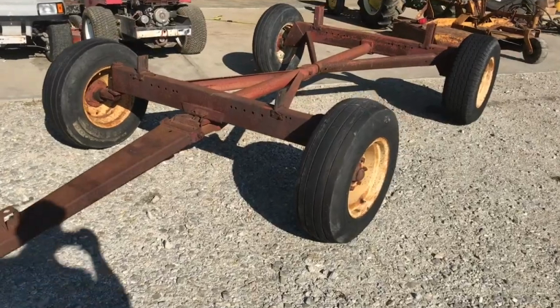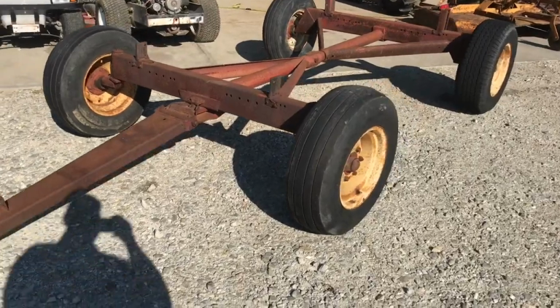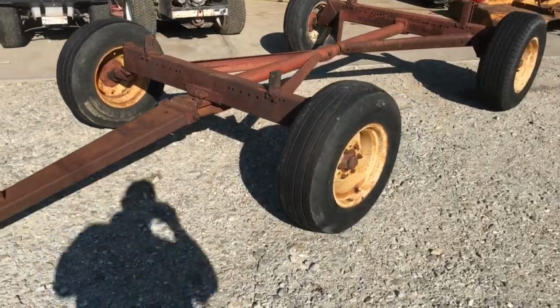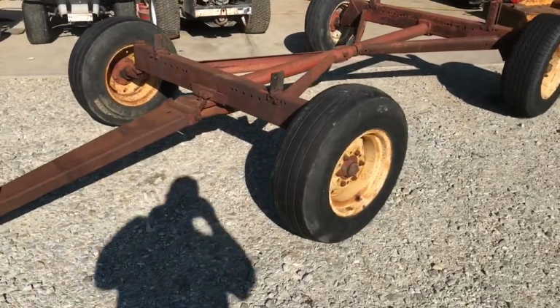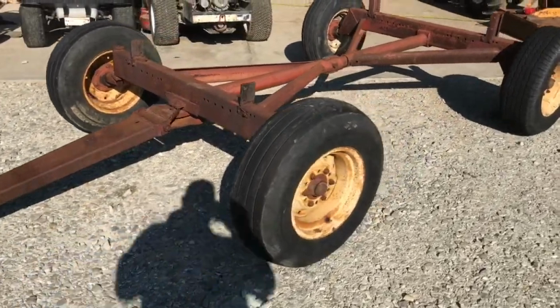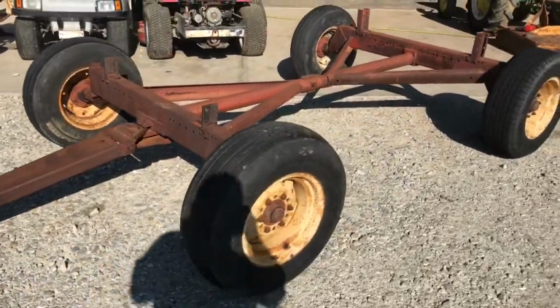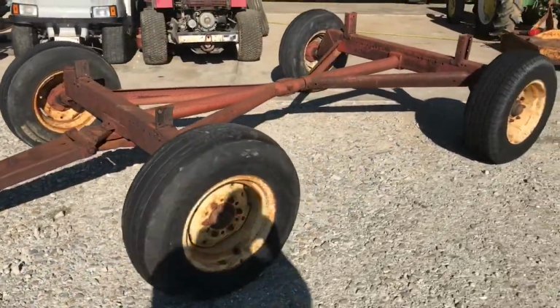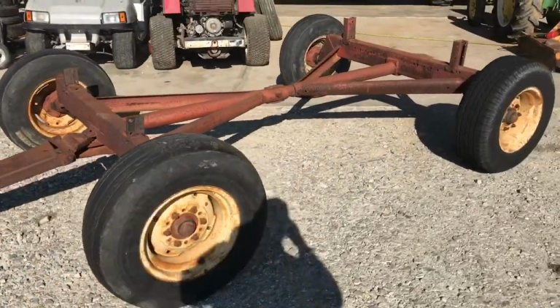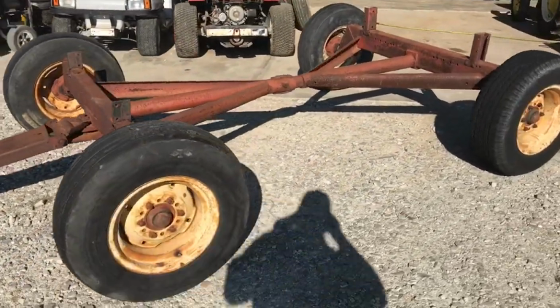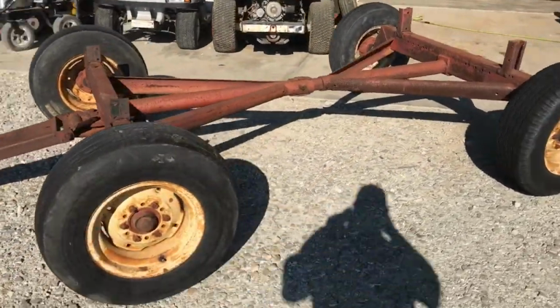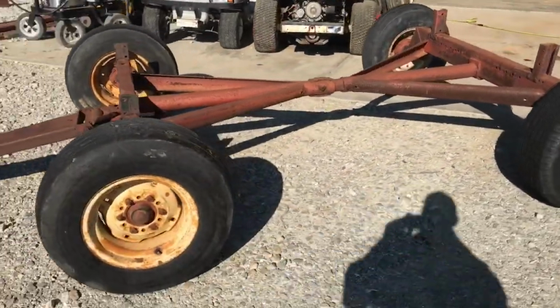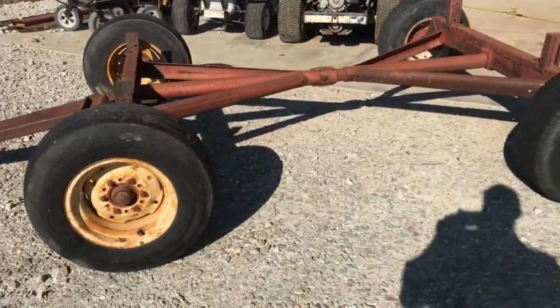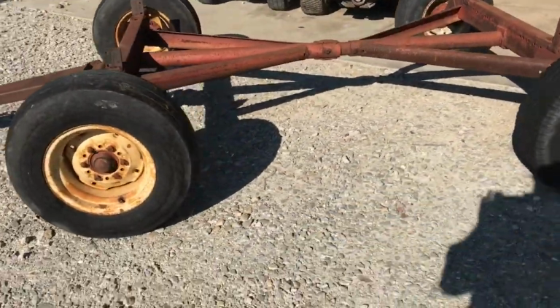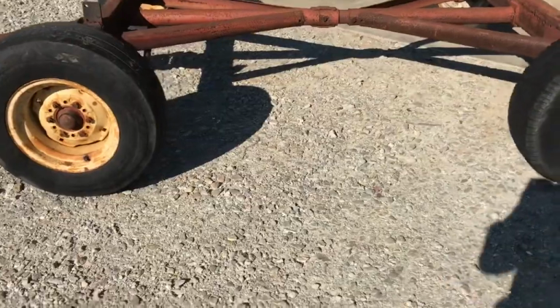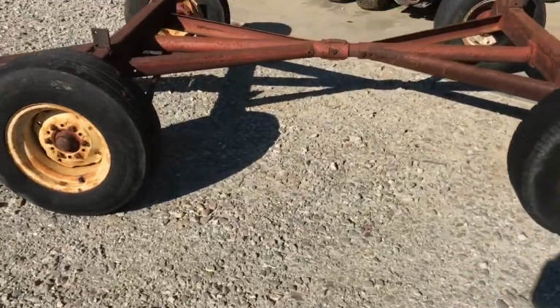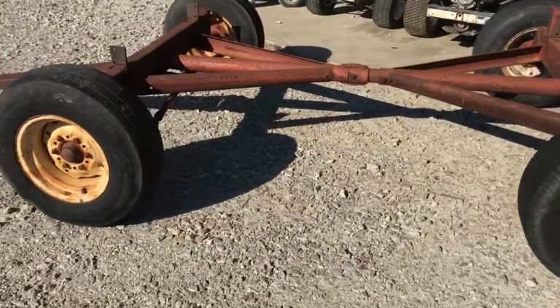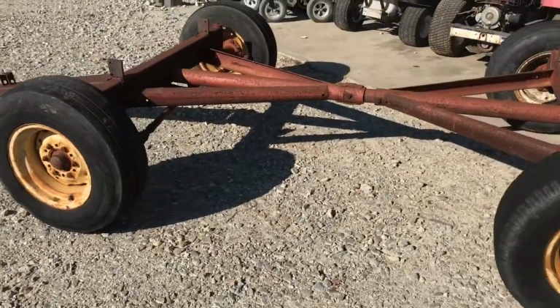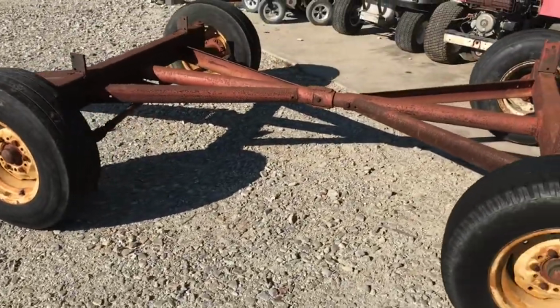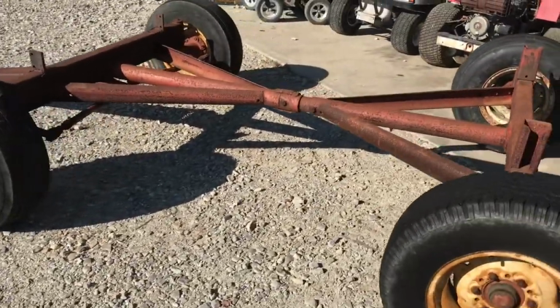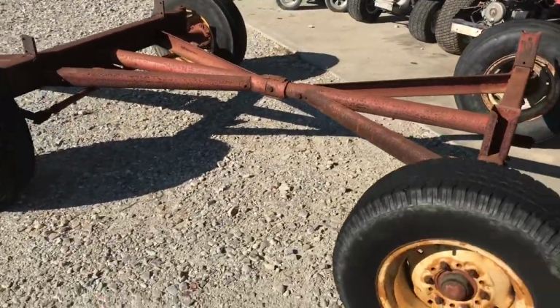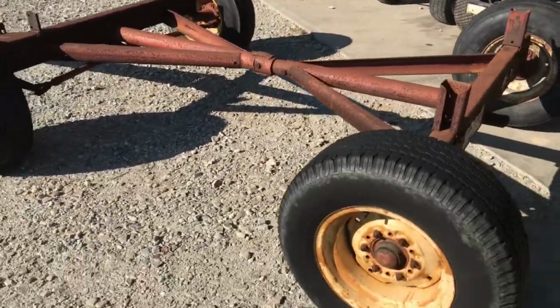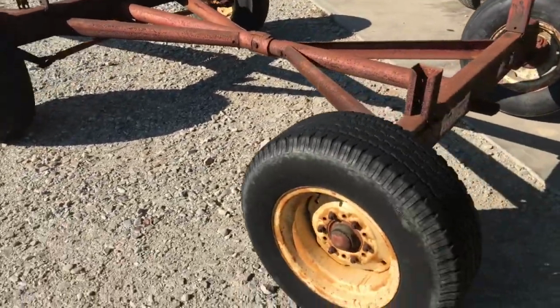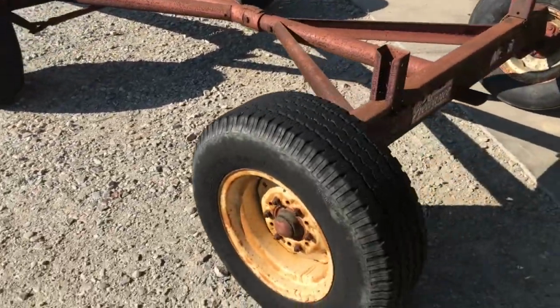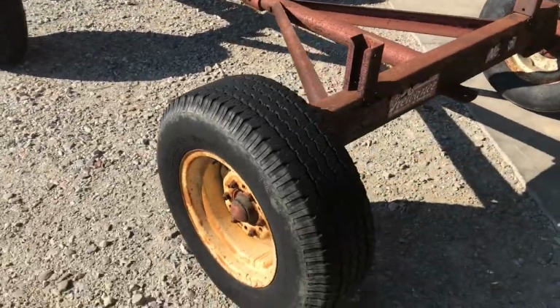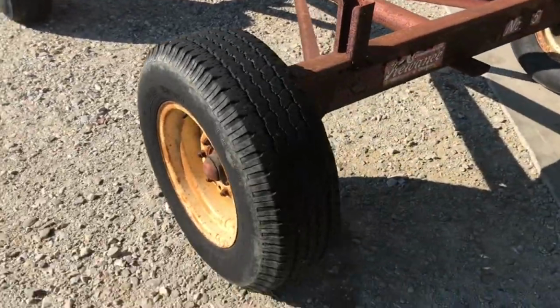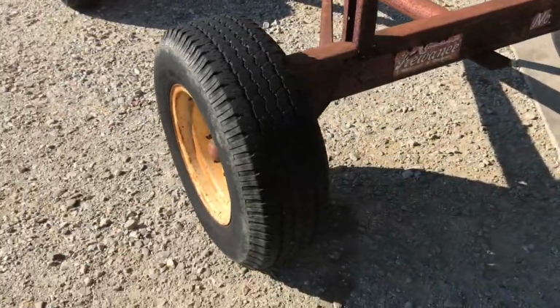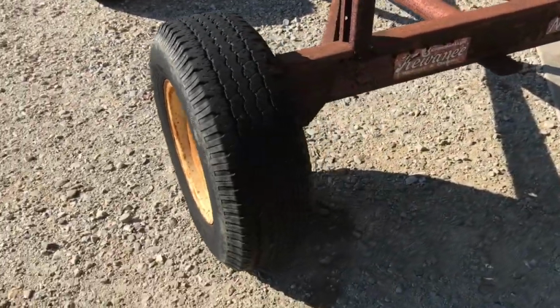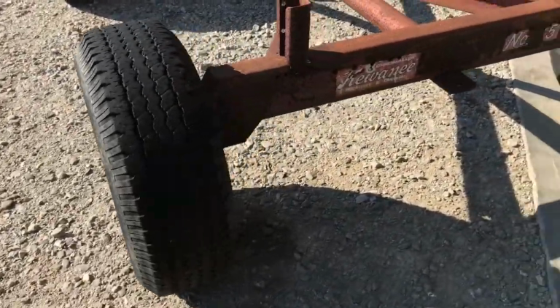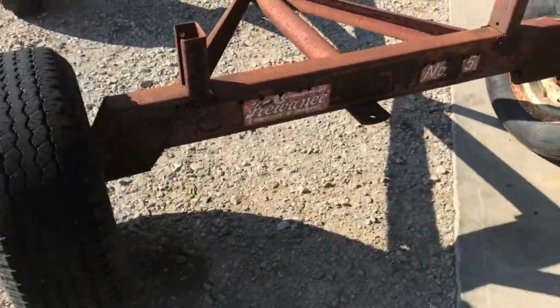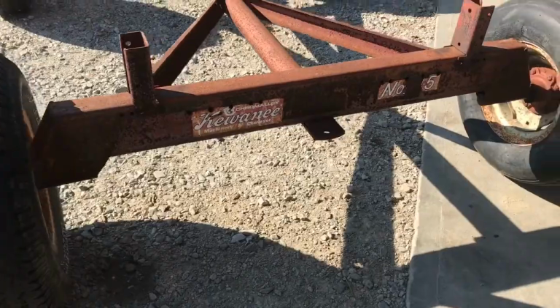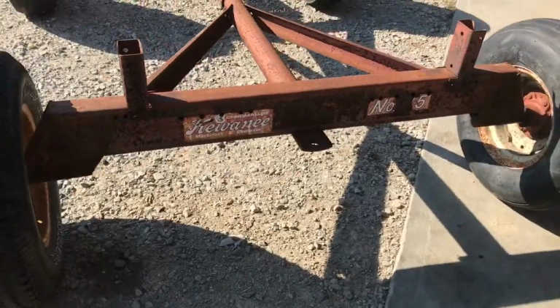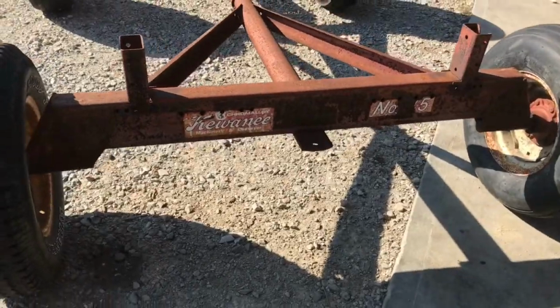Folks, here's a Kiwanee number 45 running gear. It's in really good shape. I don't see any welds anywhere on it. One mismatched tire right there, but the other three are decent.